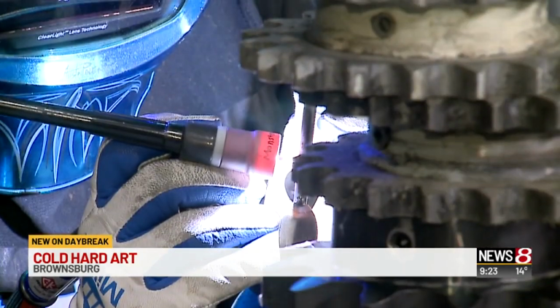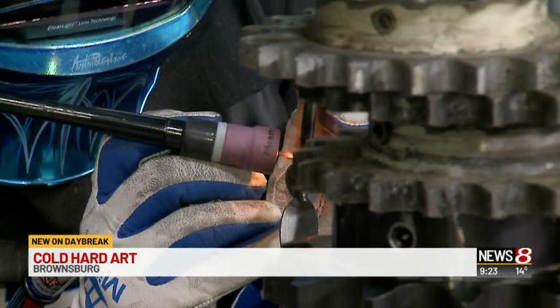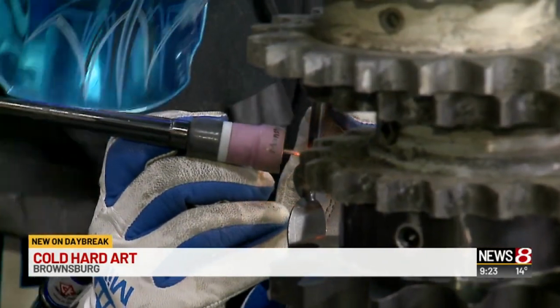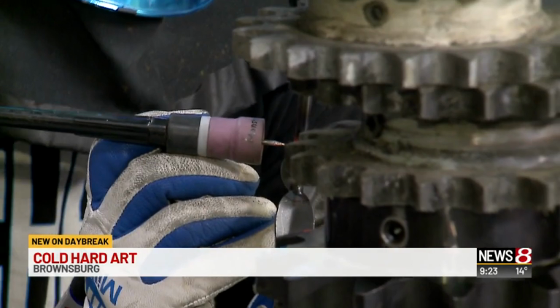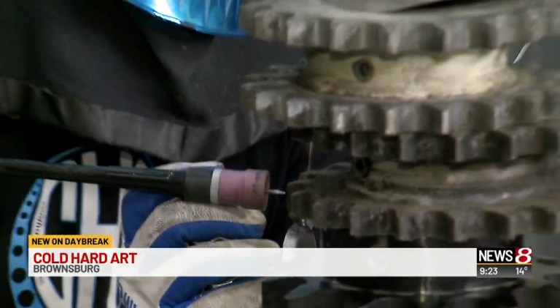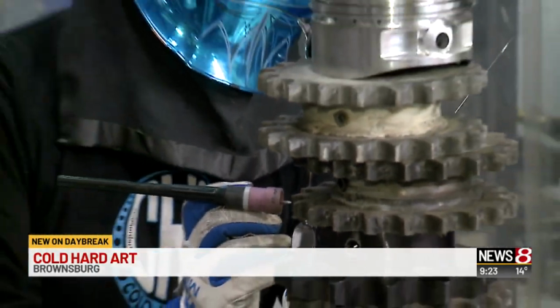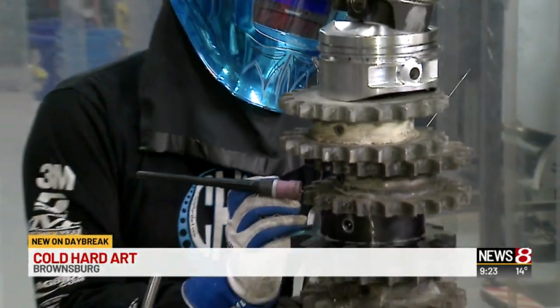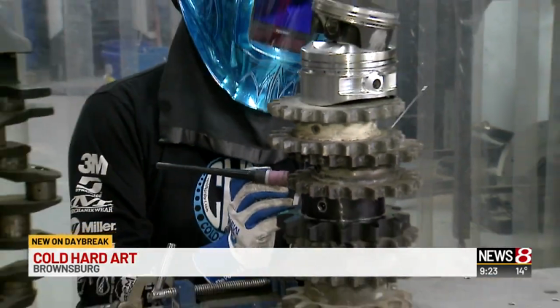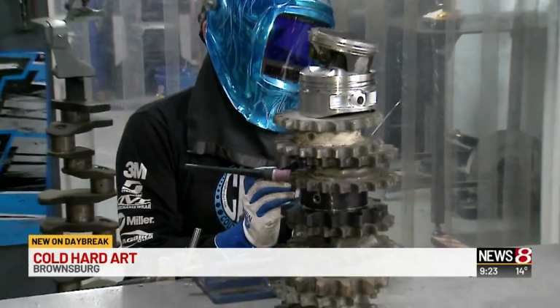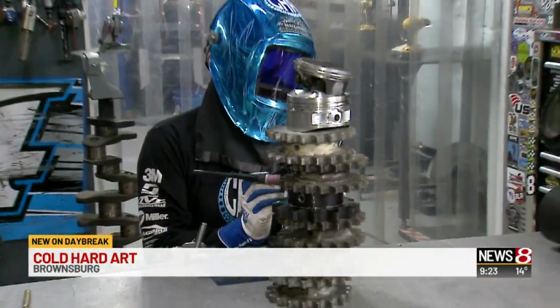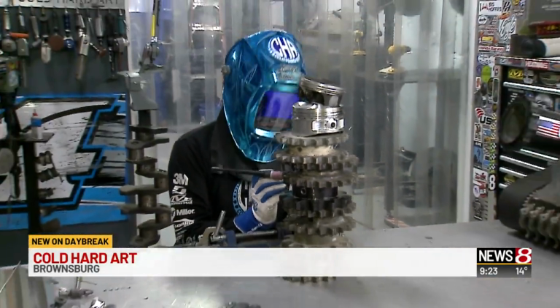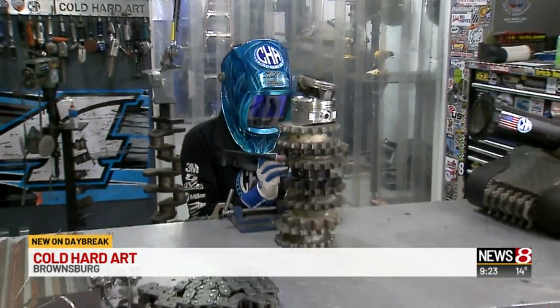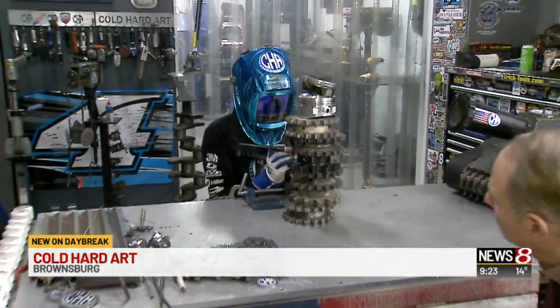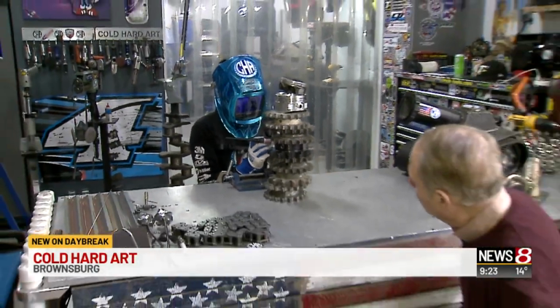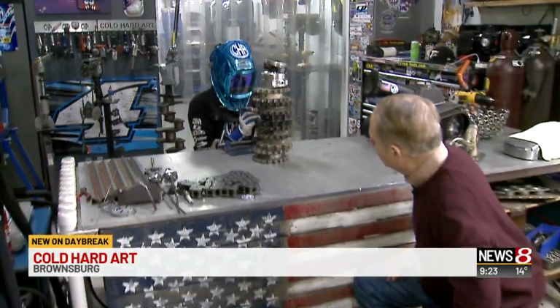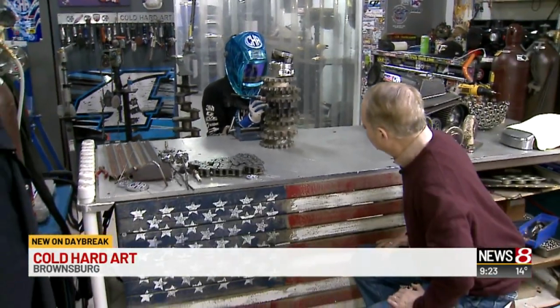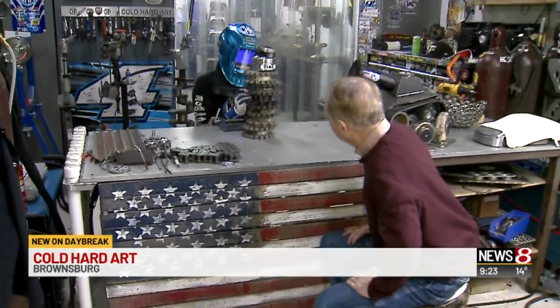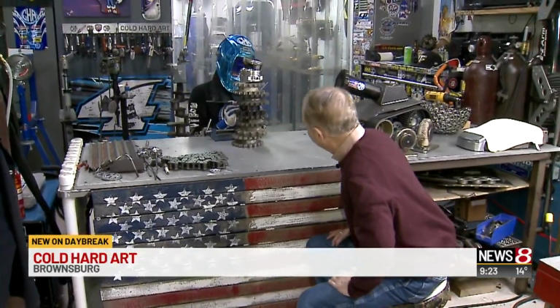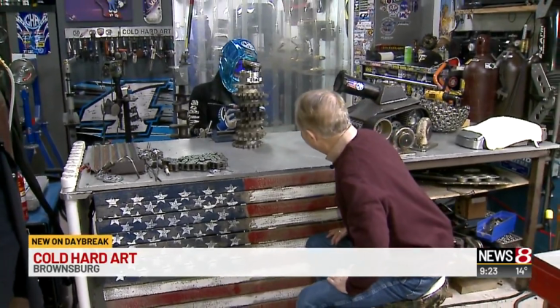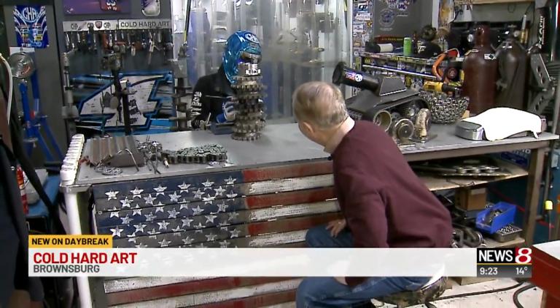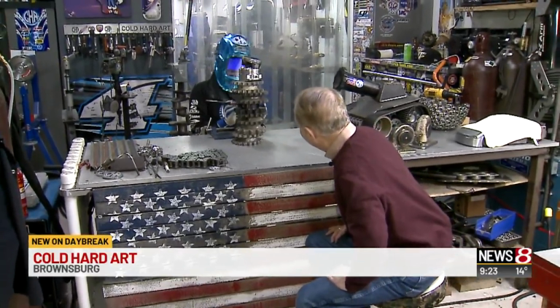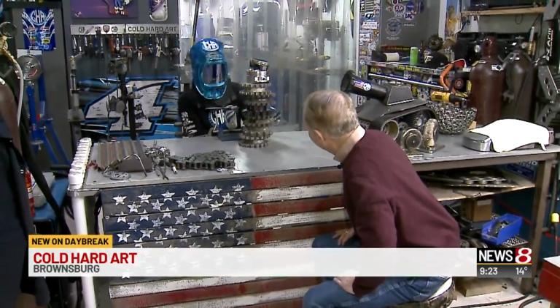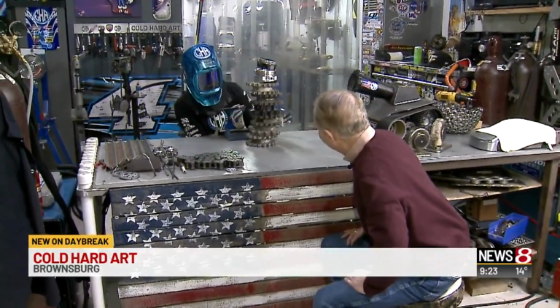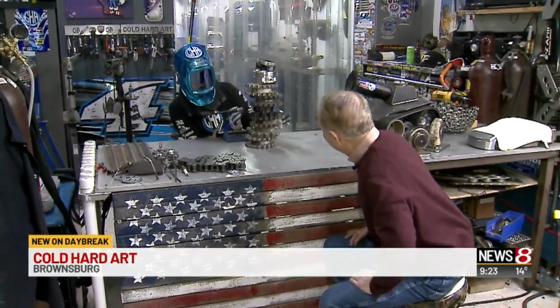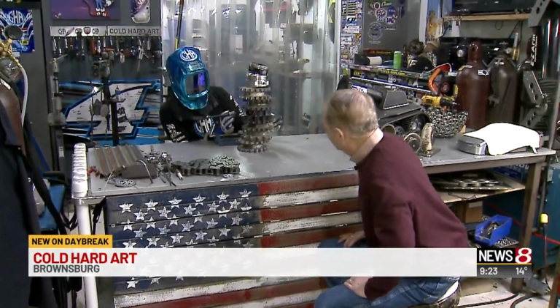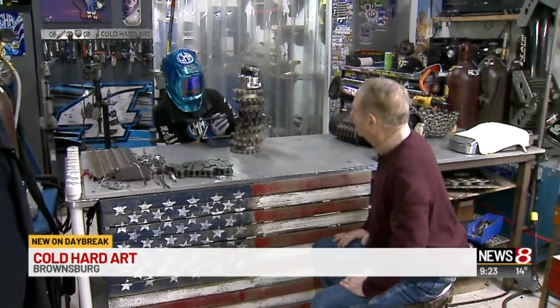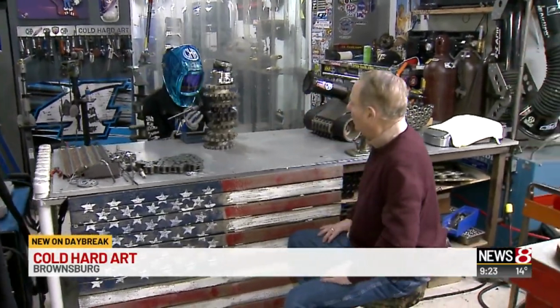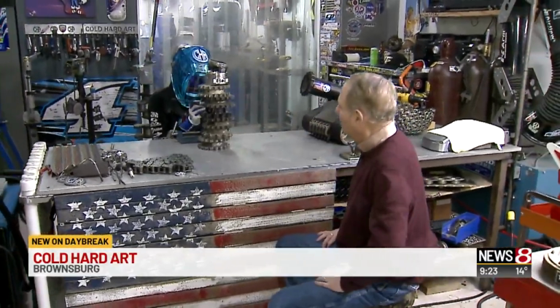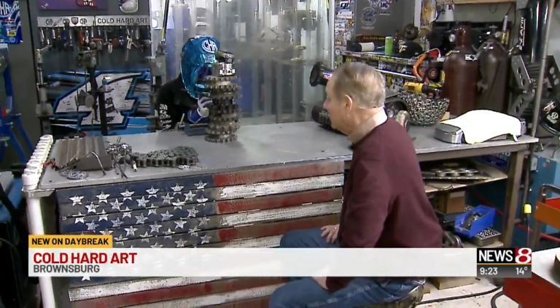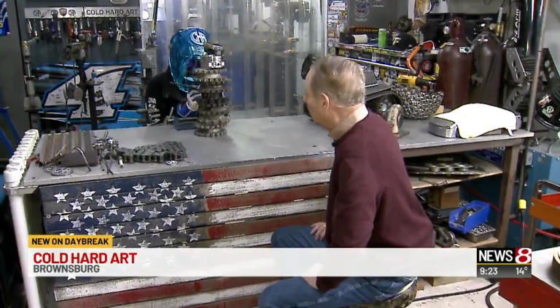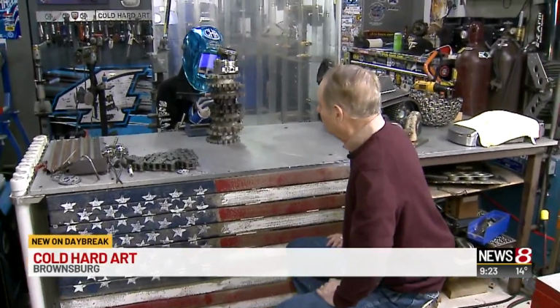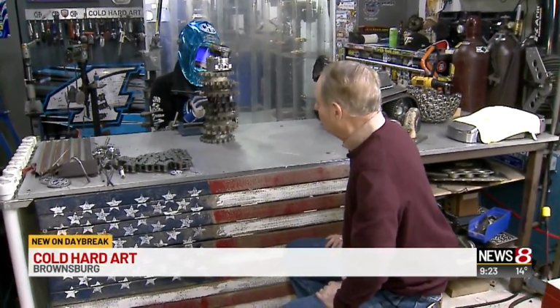Good morning, Tom. Hey, how's it going? Did I say everything correctly? Pretty much. Okay, now we can't really show what you're working on, can we? No, it's a surprise for your anchor, so we don't want to ruin the surprise. But it is something to do with Valentine's Day.